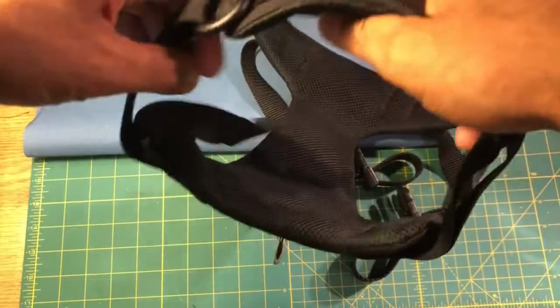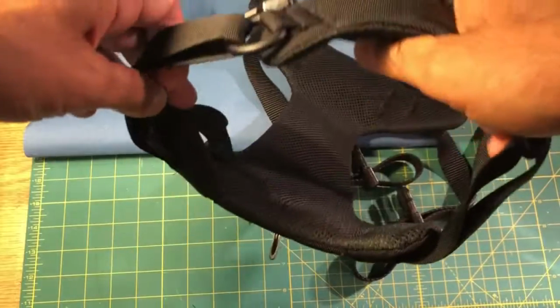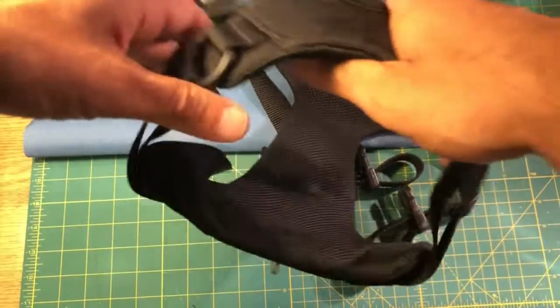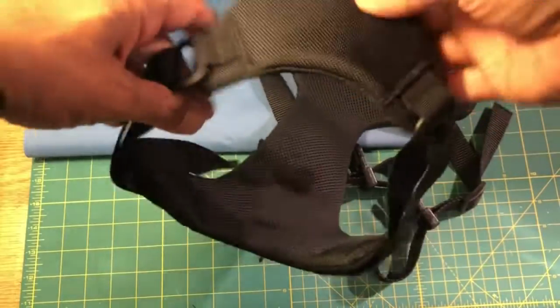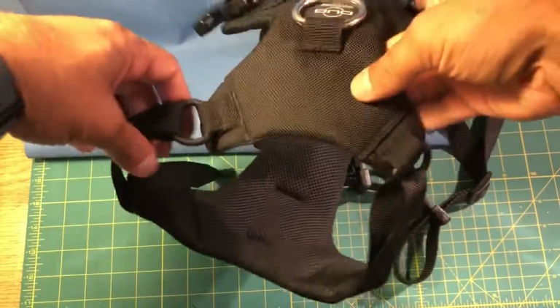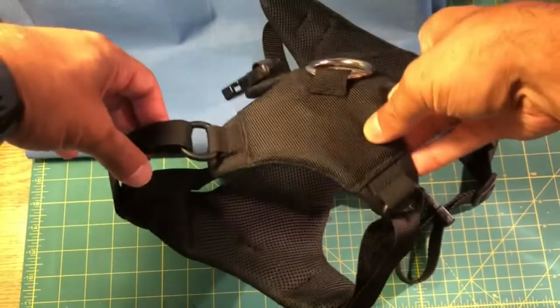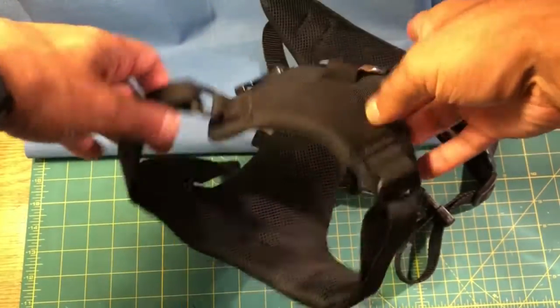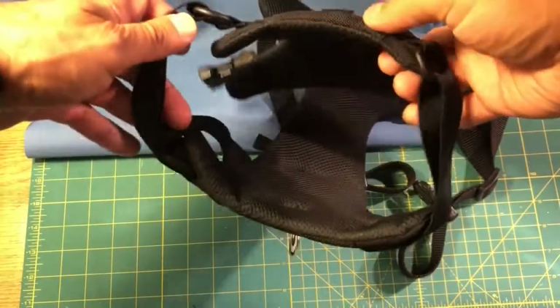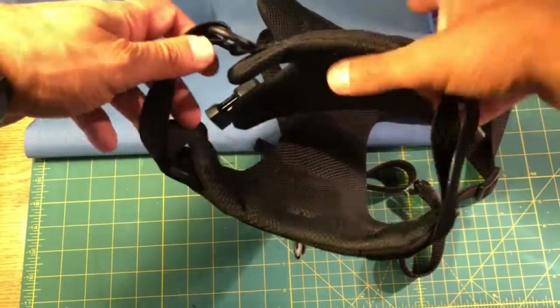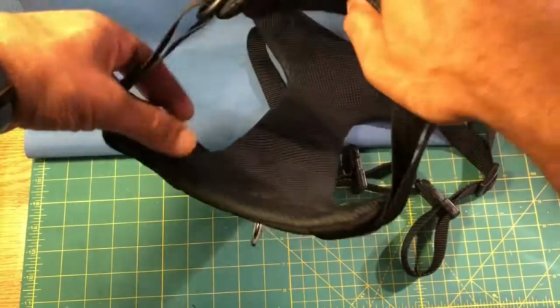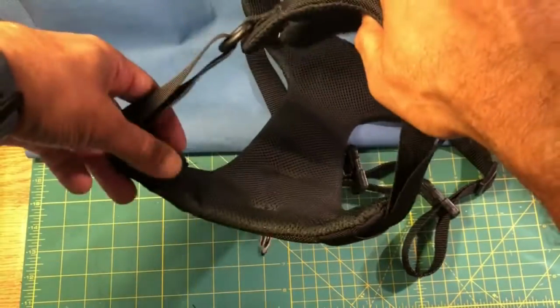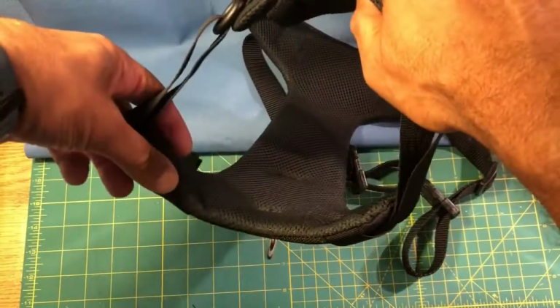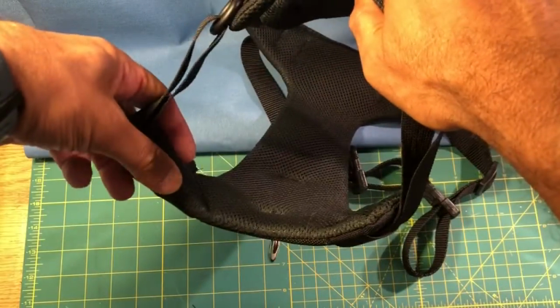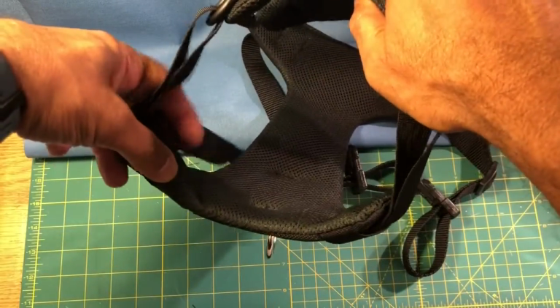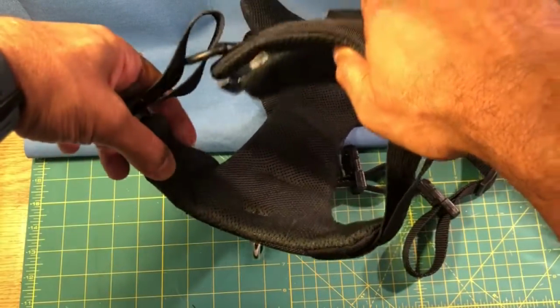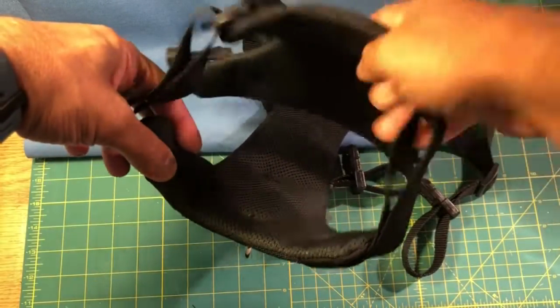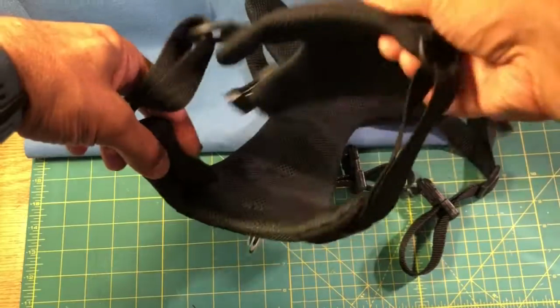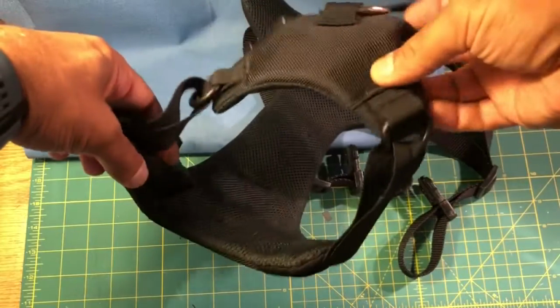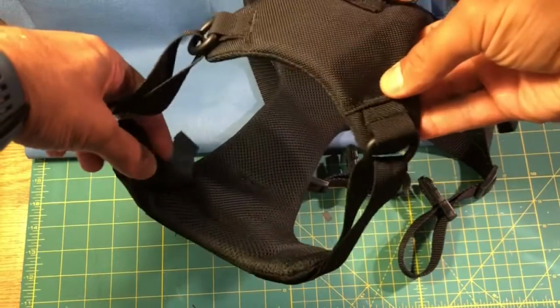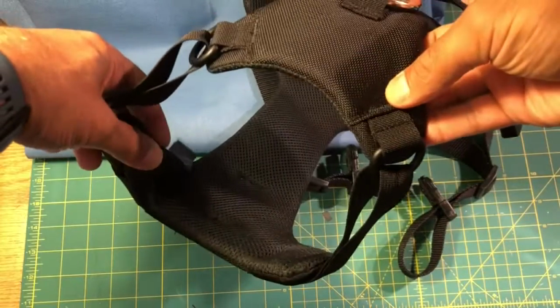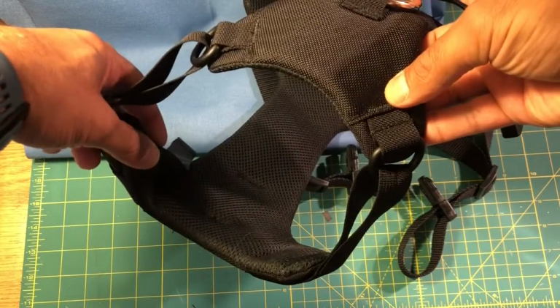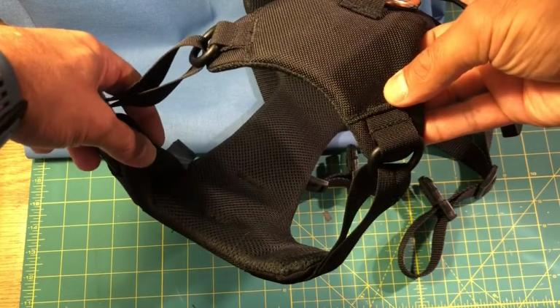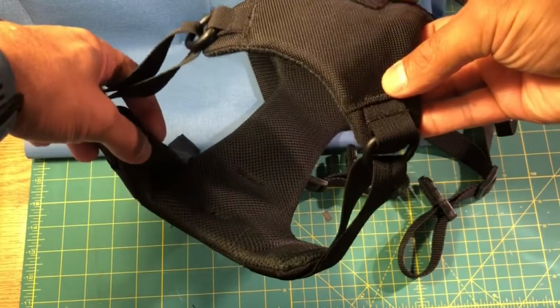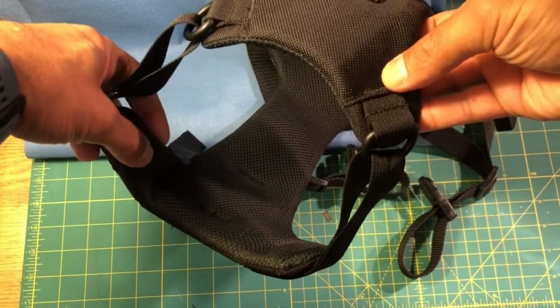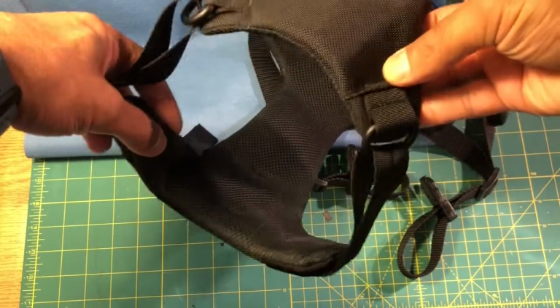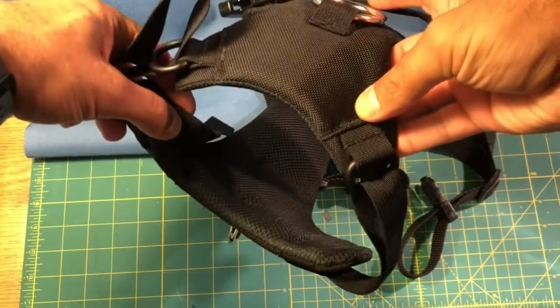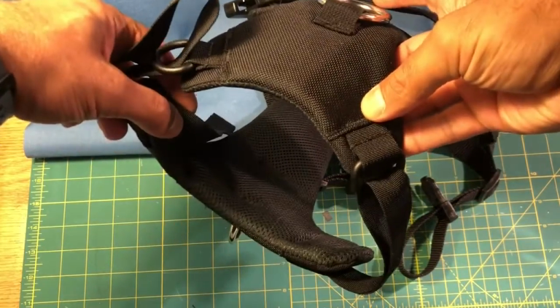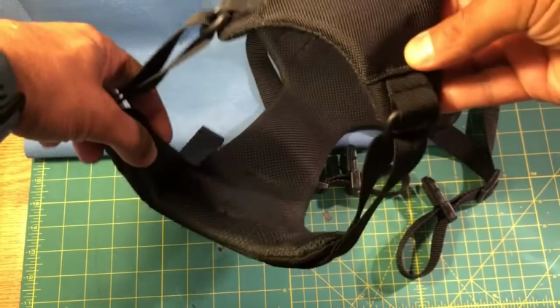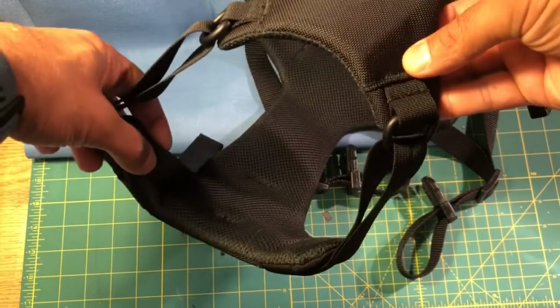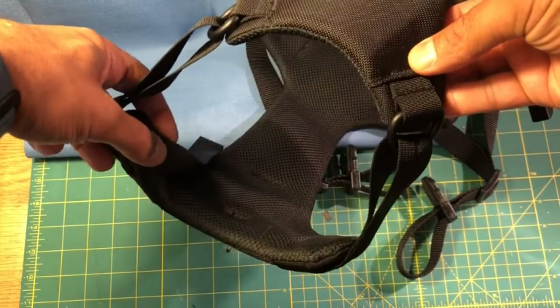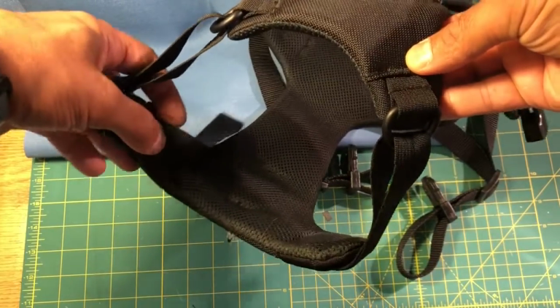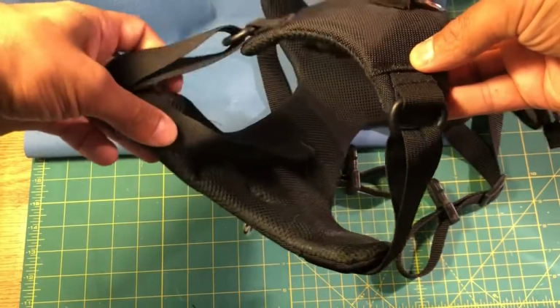This is the Duo Direct Harness. Here's the neck opening, and we're going to talk a little bit about how to adjust — make this smaller or larger — to fit your dog's neck.